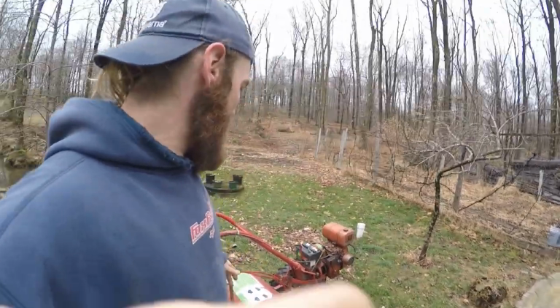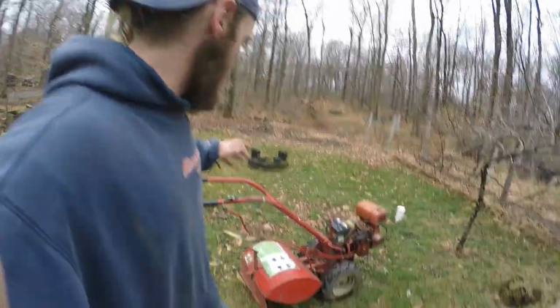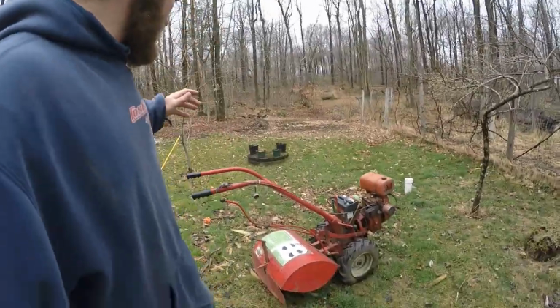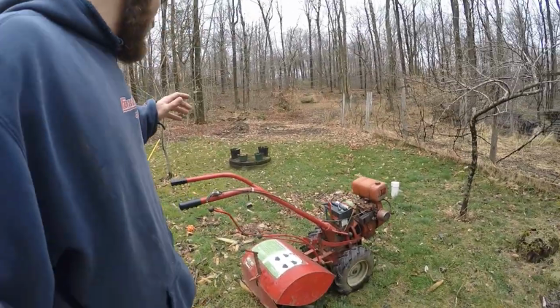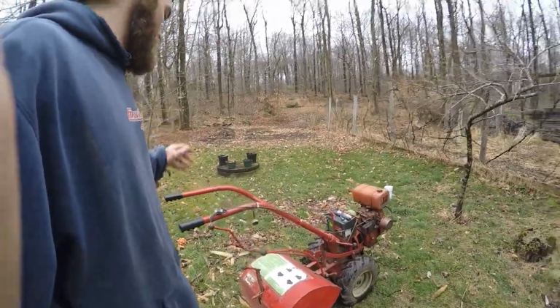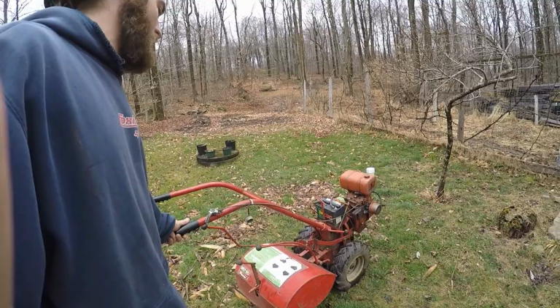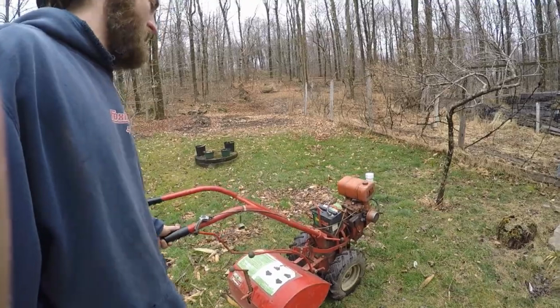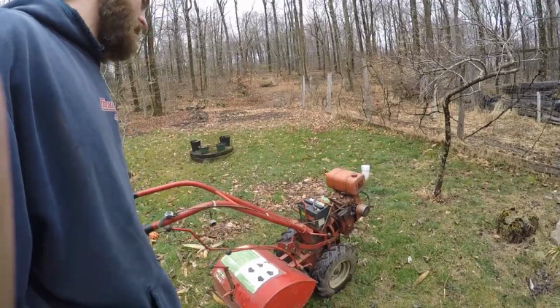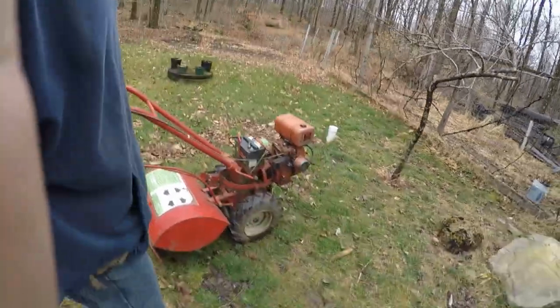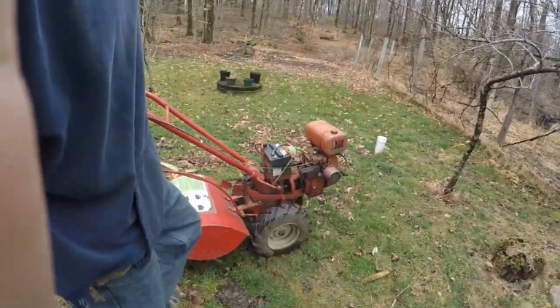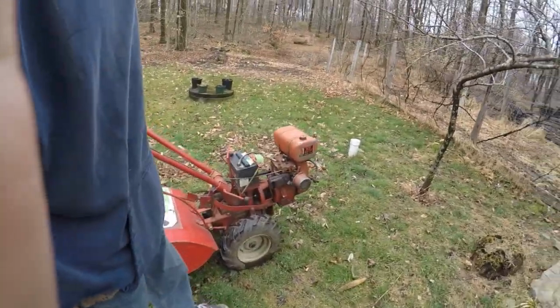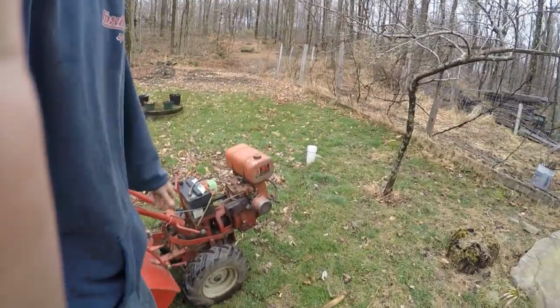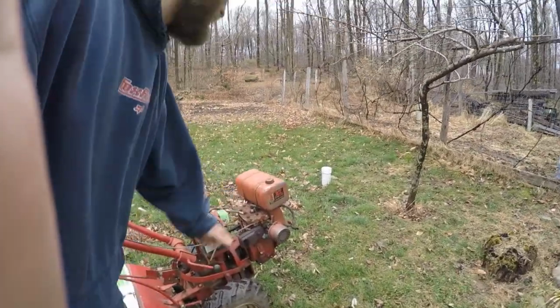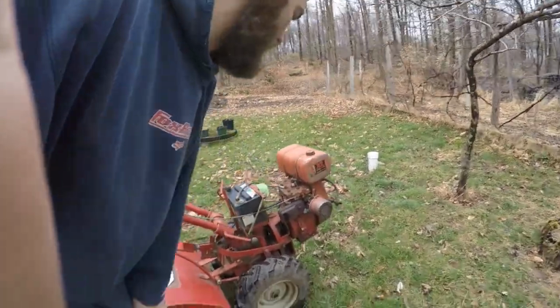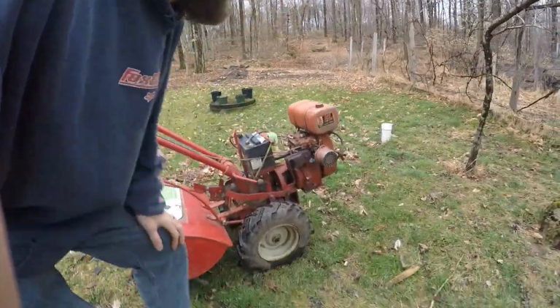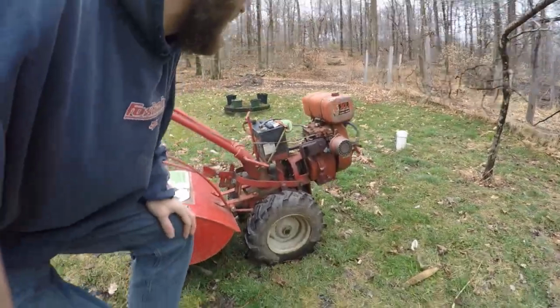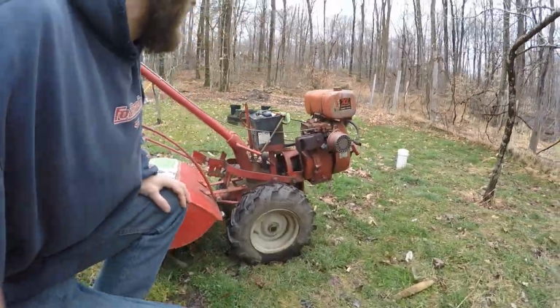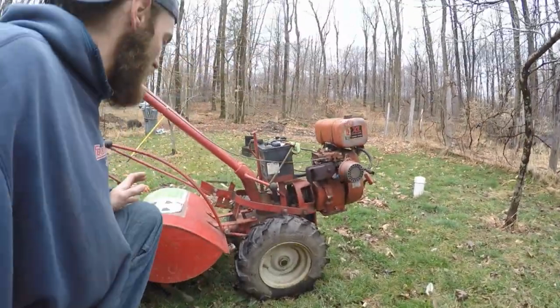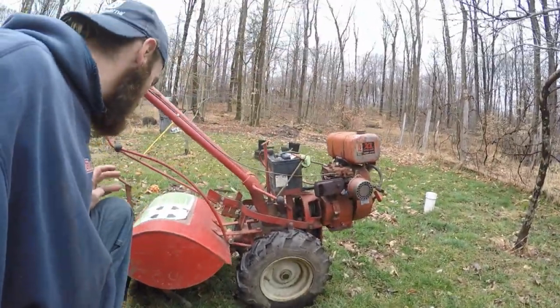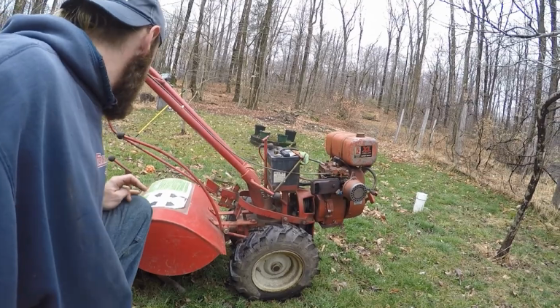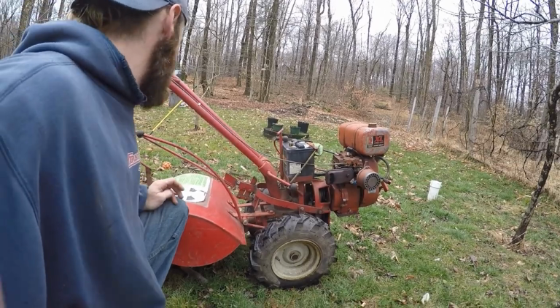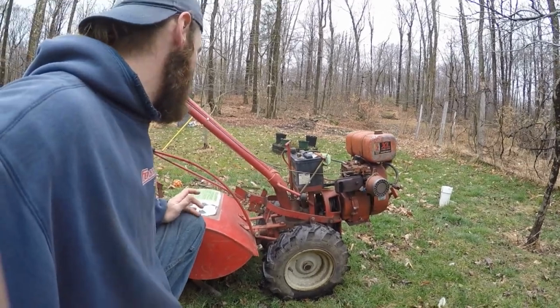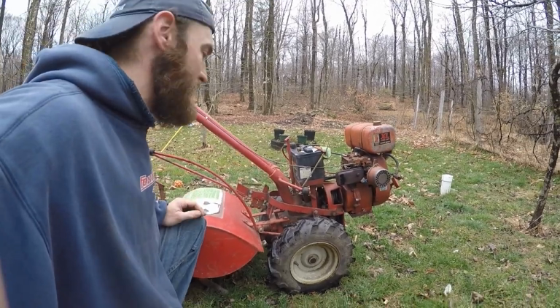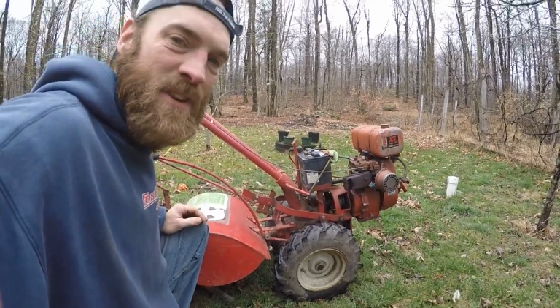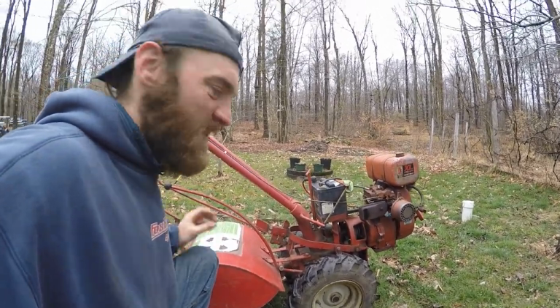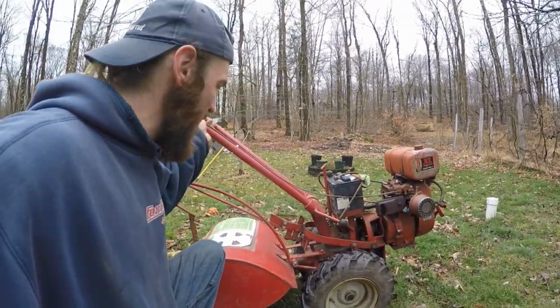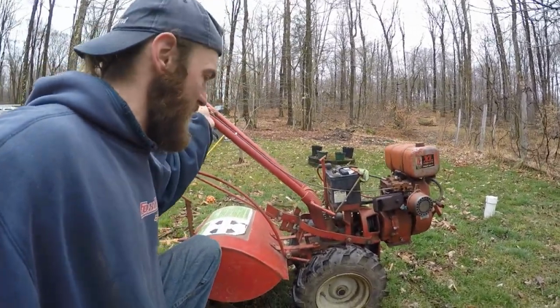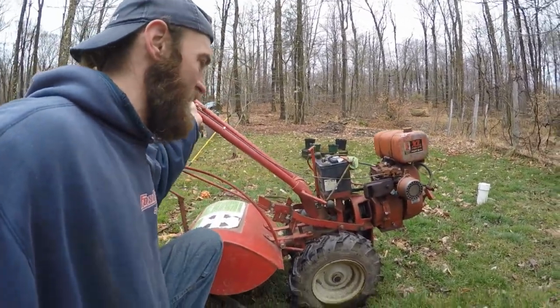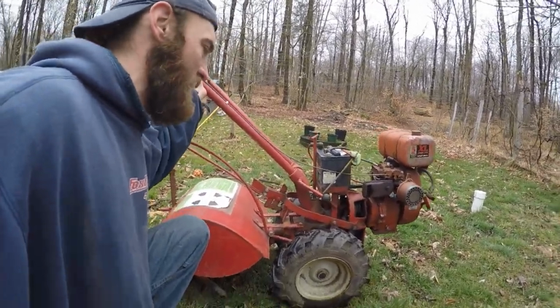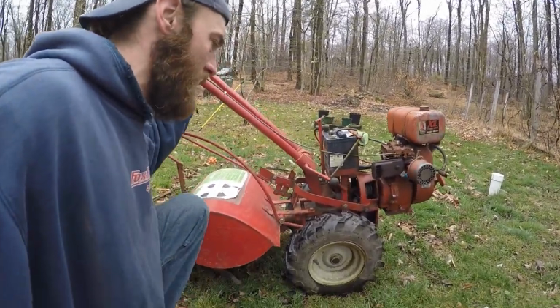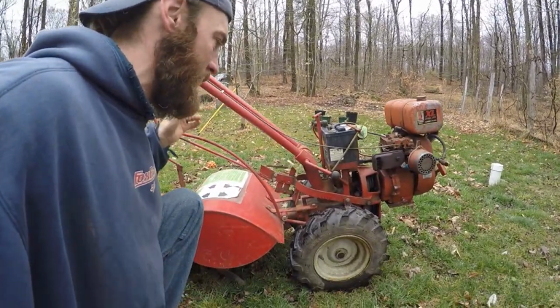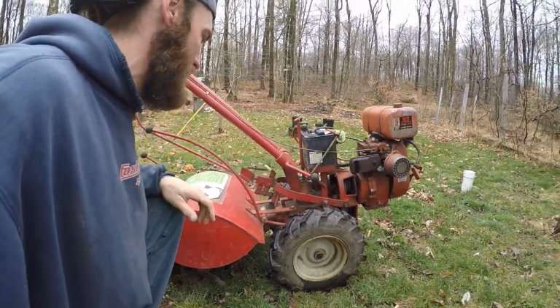I pulled out our trusty old Troy-Built Horse rototiller here. Now this model has a six-horse Tecumseh engine on it. Really old 1970s cast iron, heavy-duty, awesome technology.